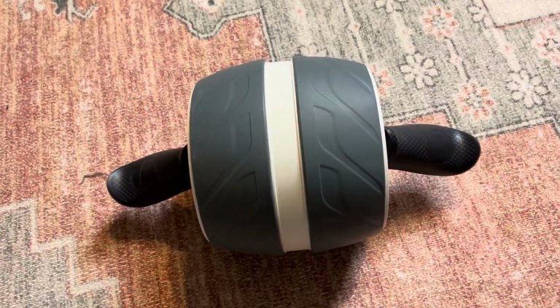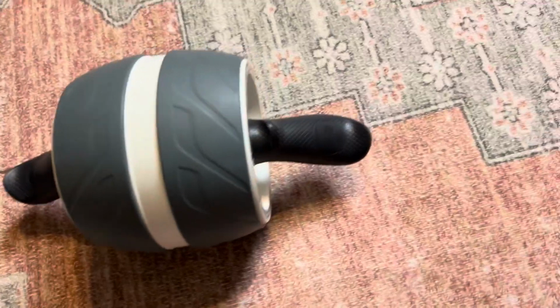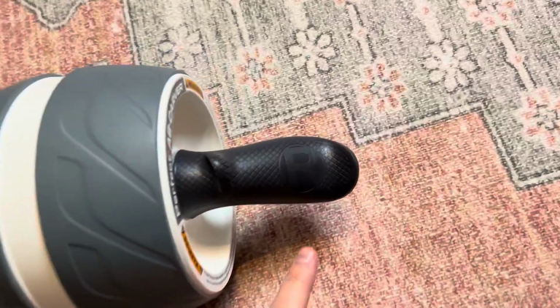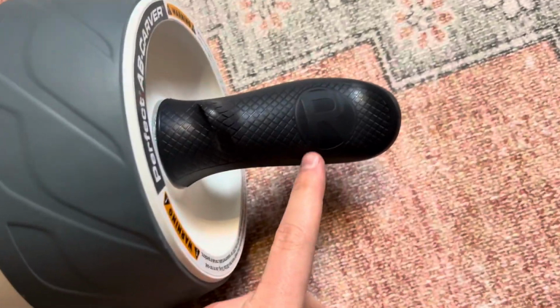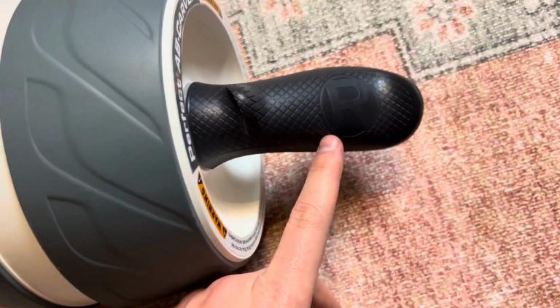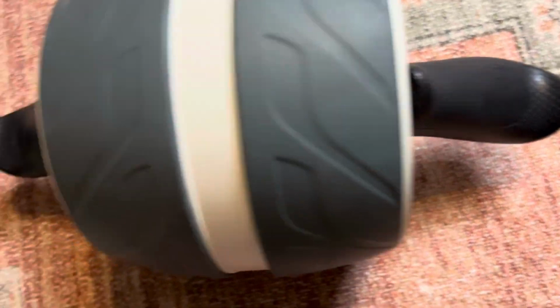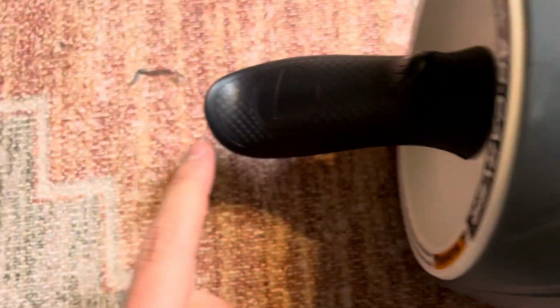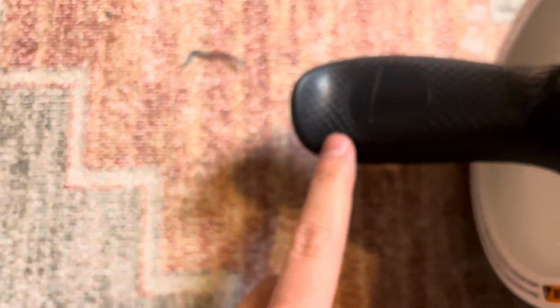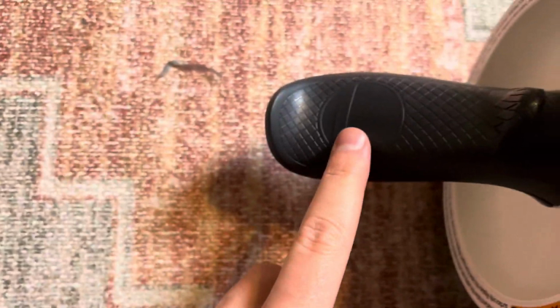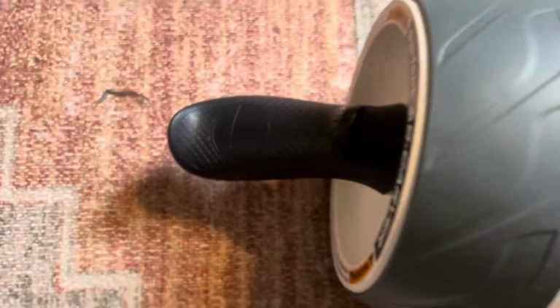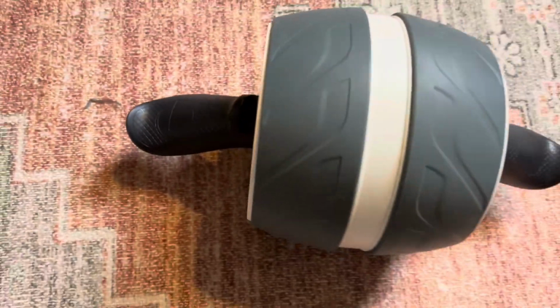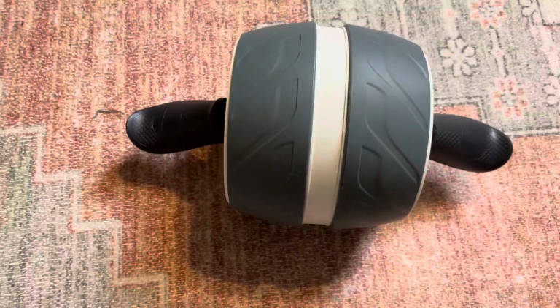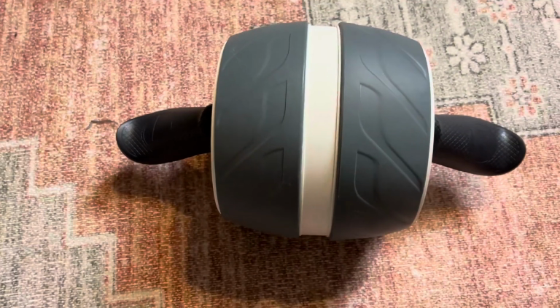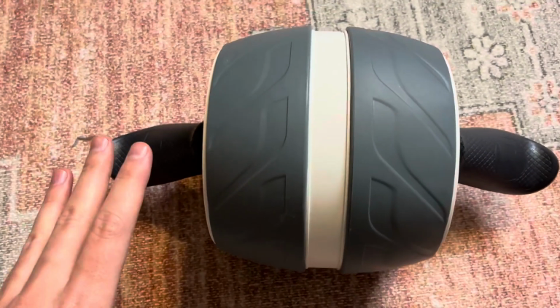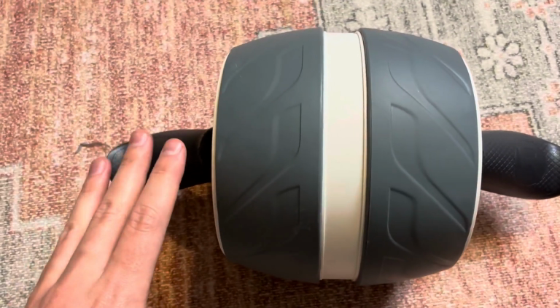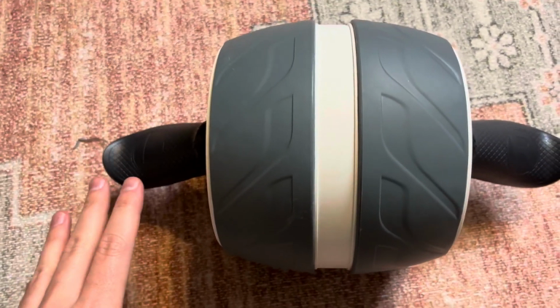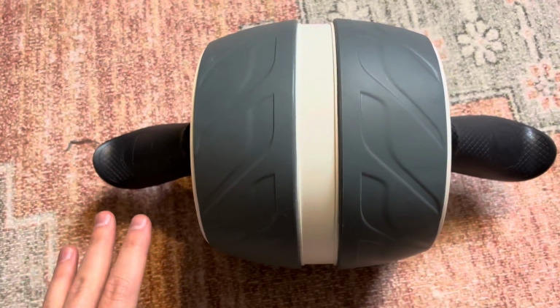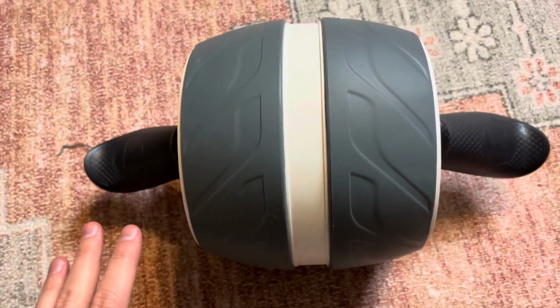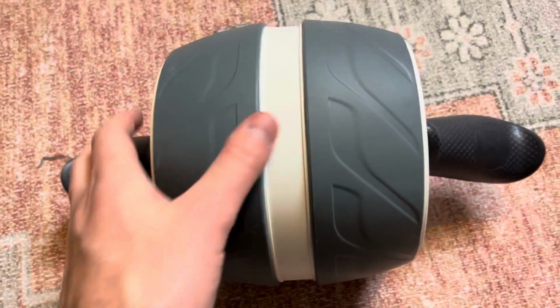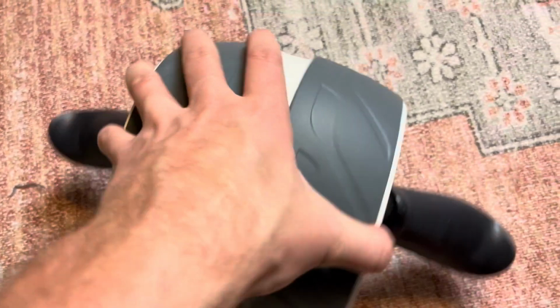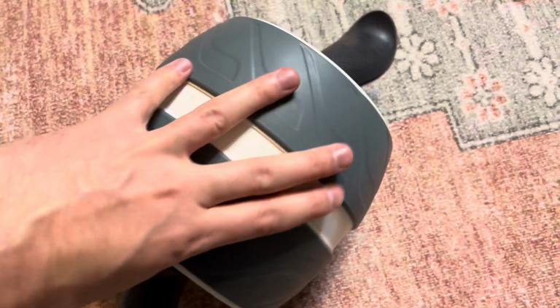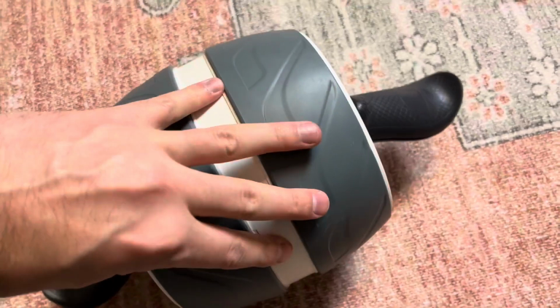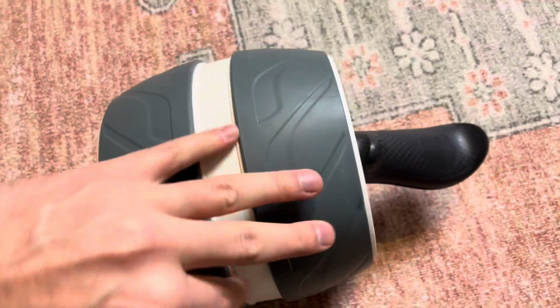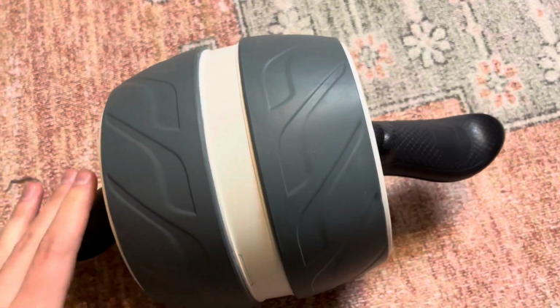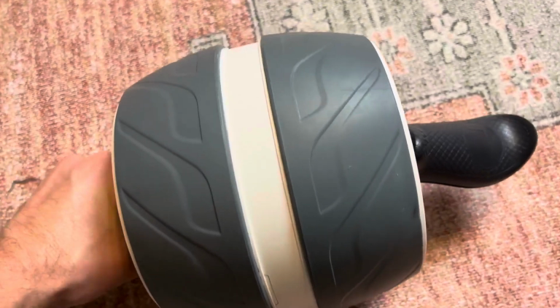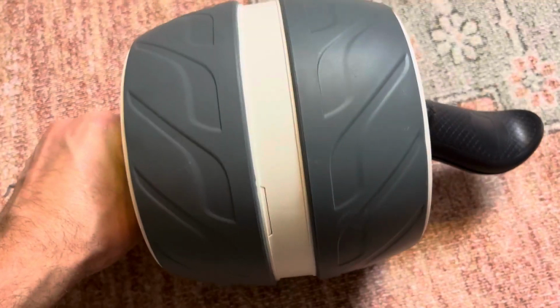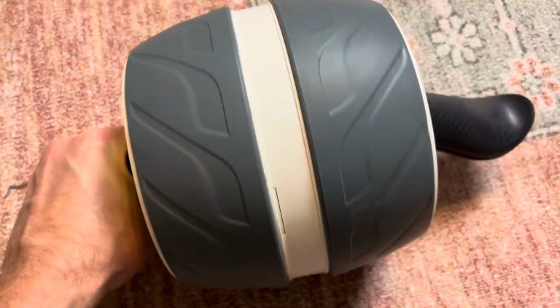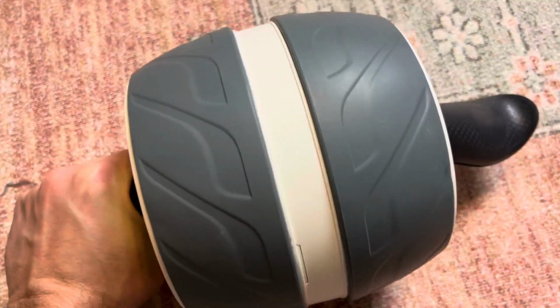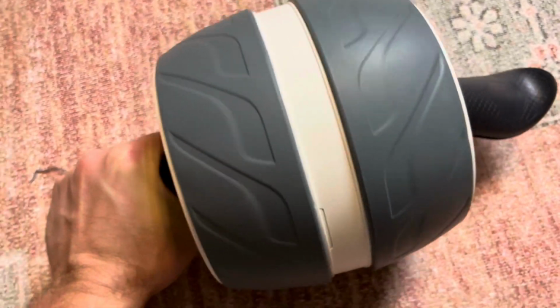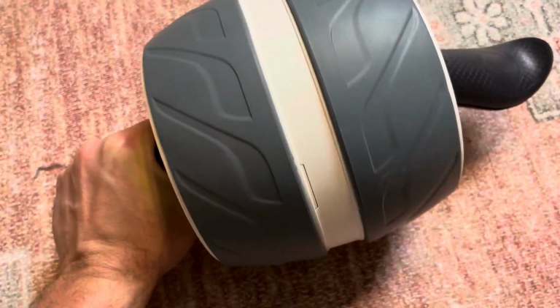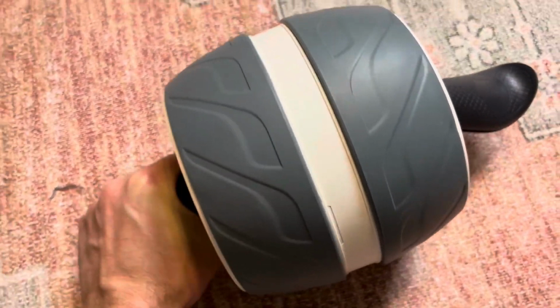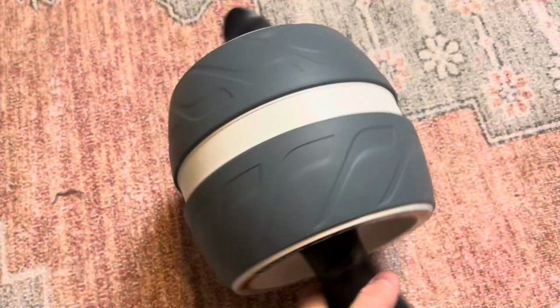Obviously you can see right here, it says R for right, L for left, so there's only one way that this thing goes. If you turn it the other way to try to roll with it, it will not work — it actually doesn't roll that way.